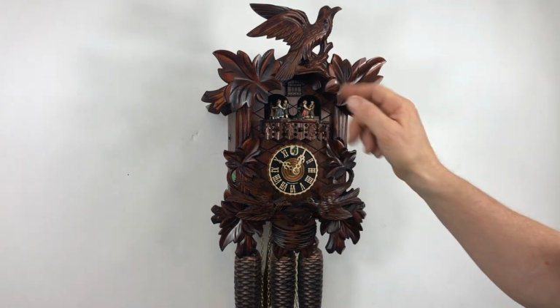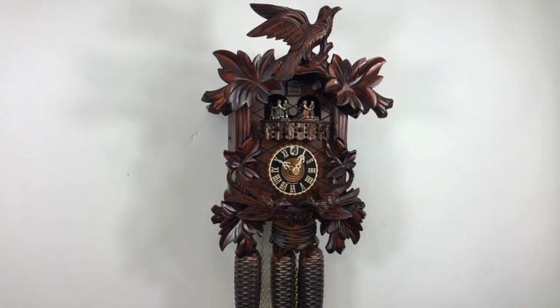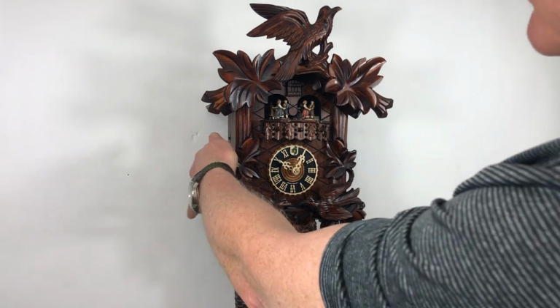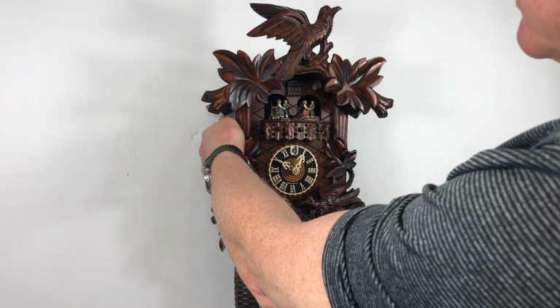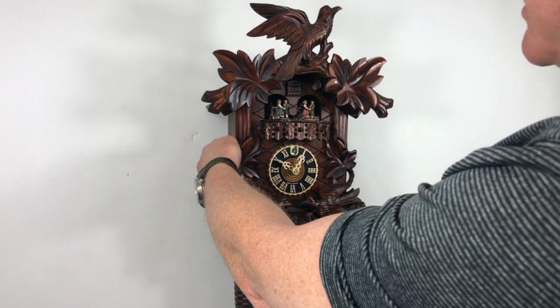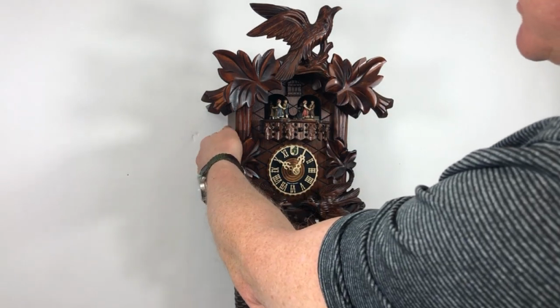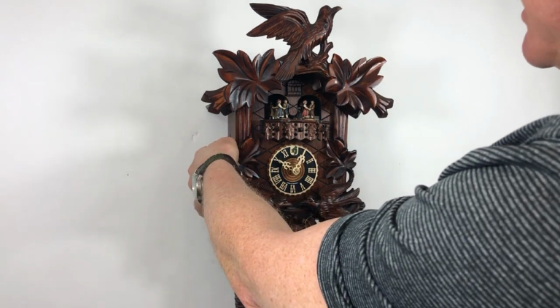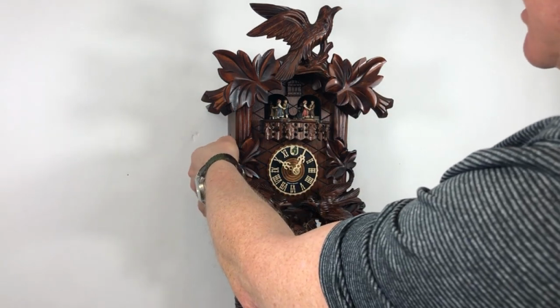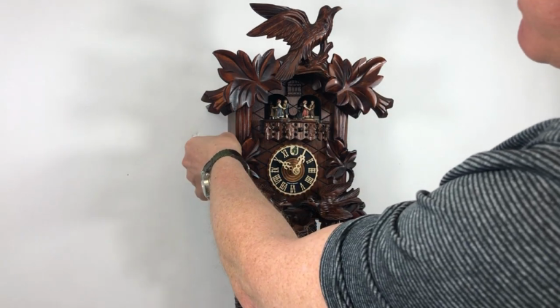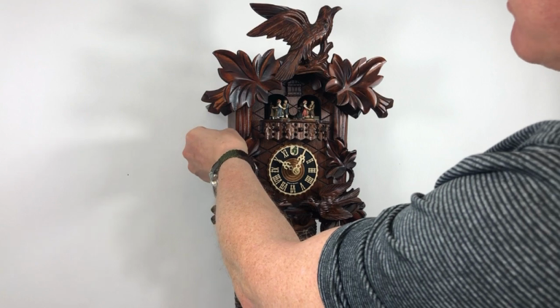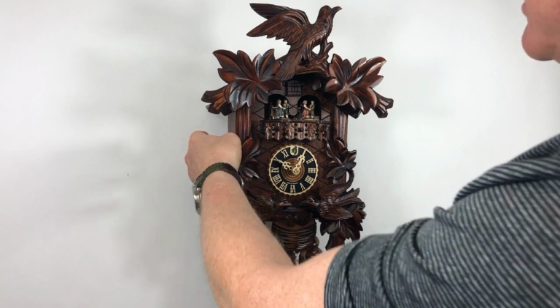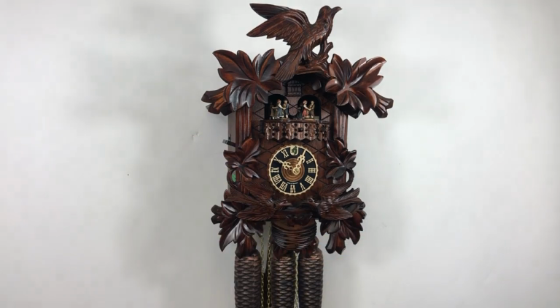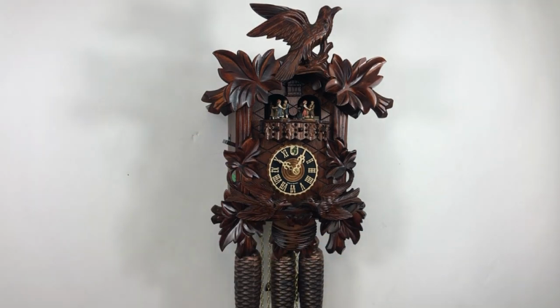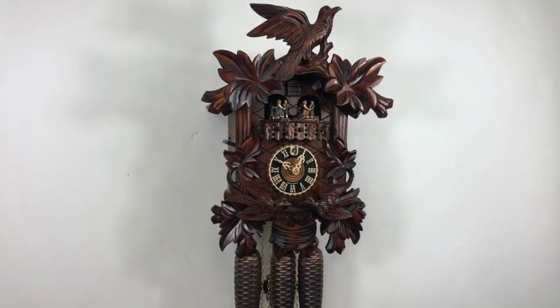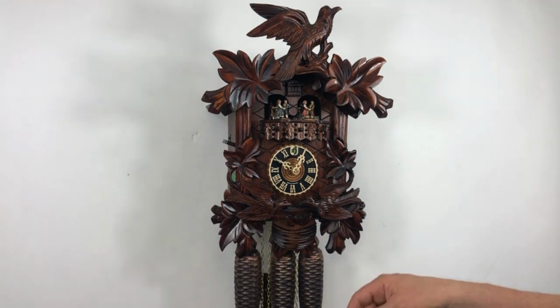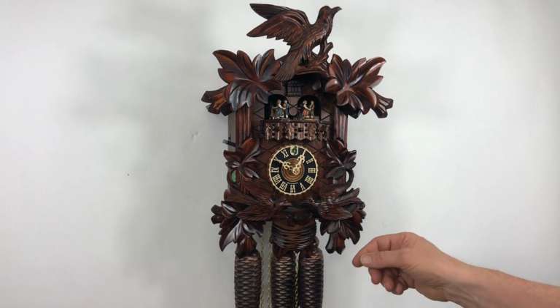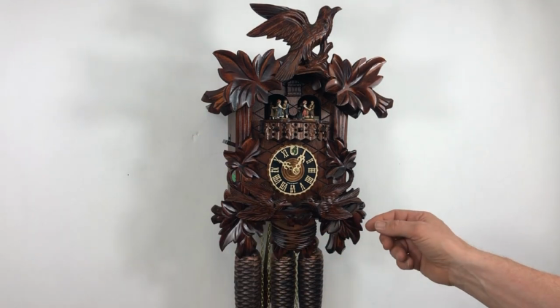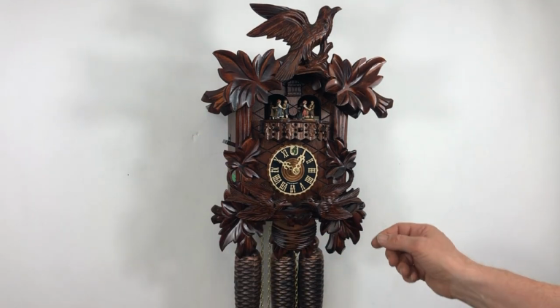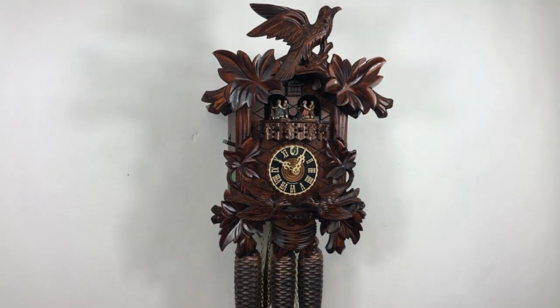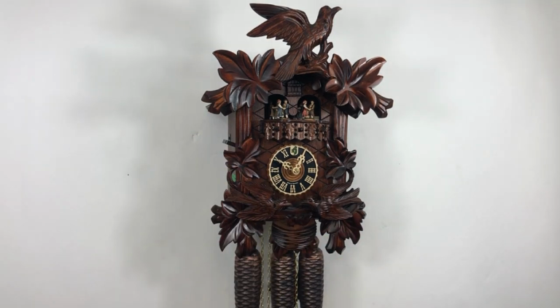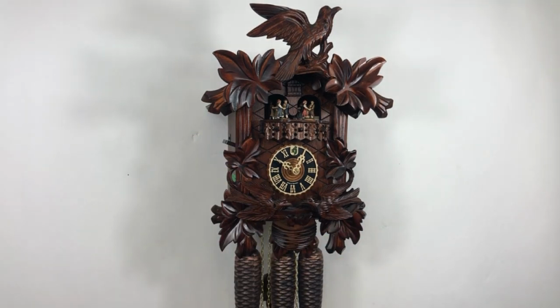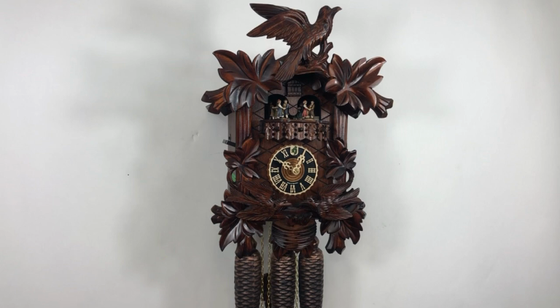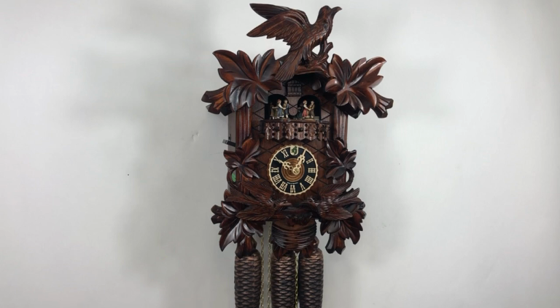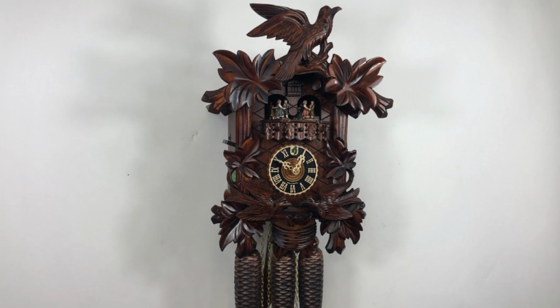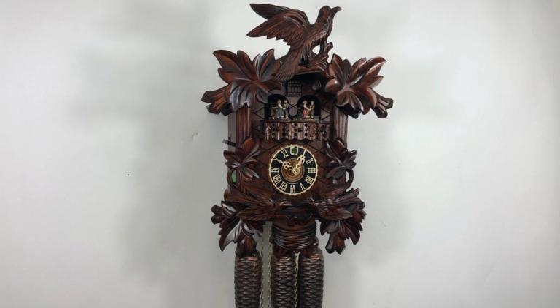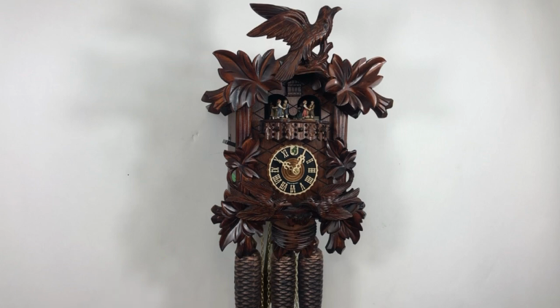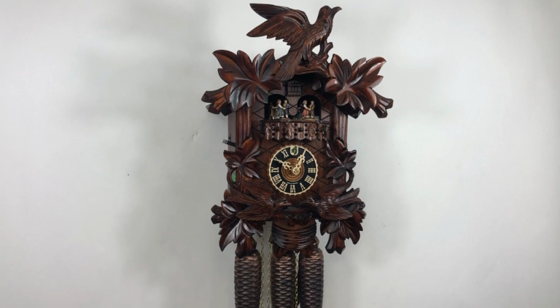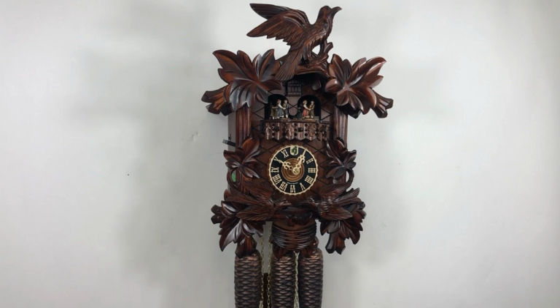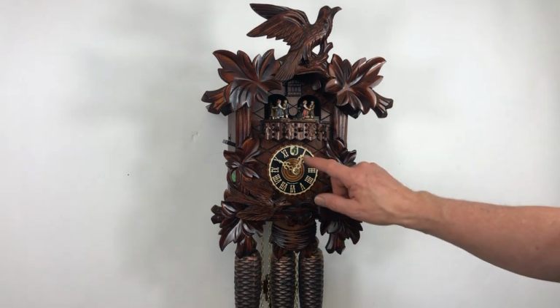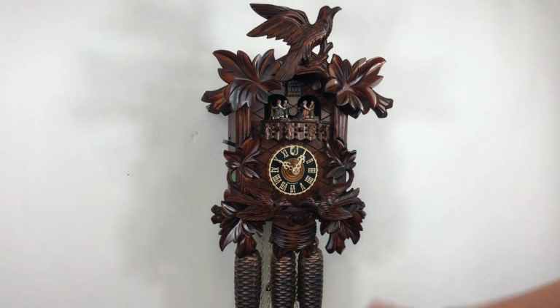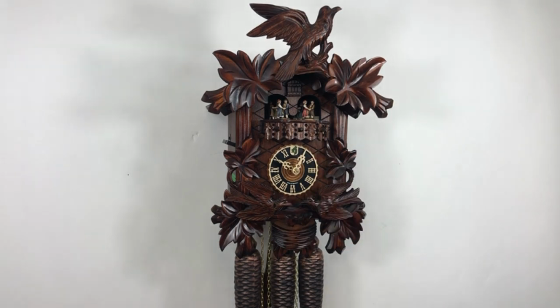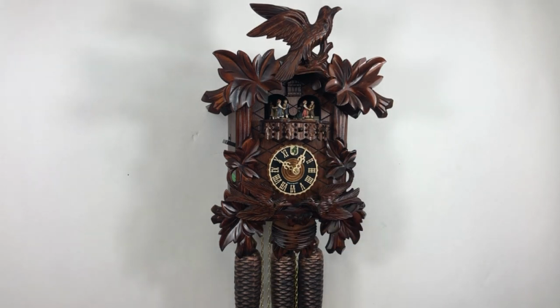A very nice clock. It comes with a four-year warranty through clocksclocks.com. It's a Hernes clock — thank you very much.